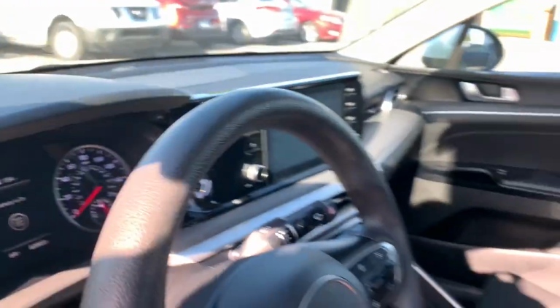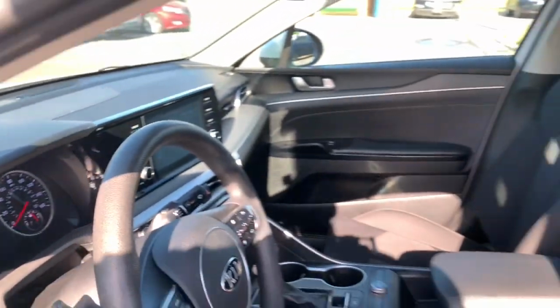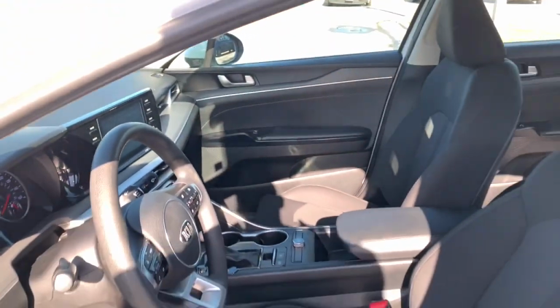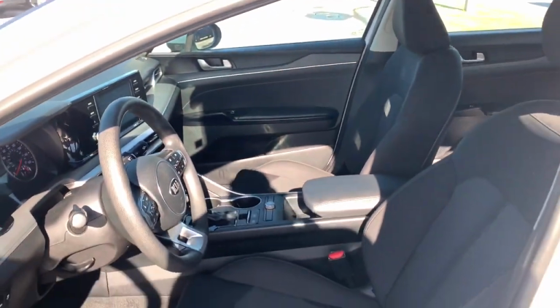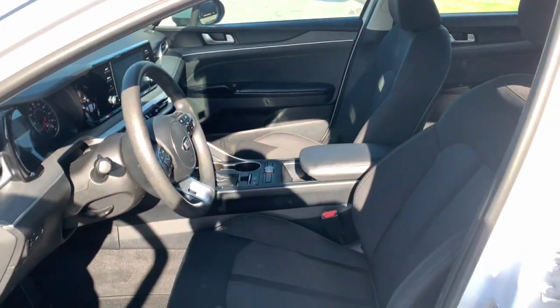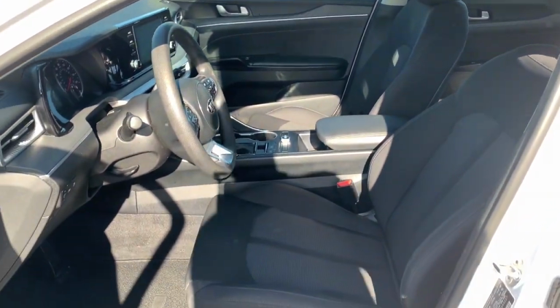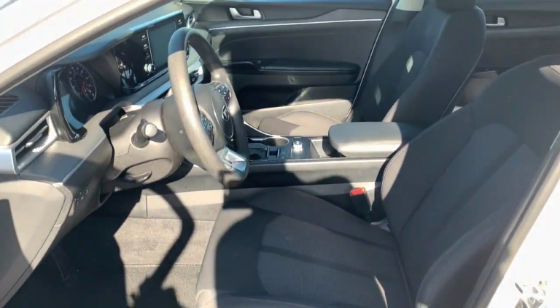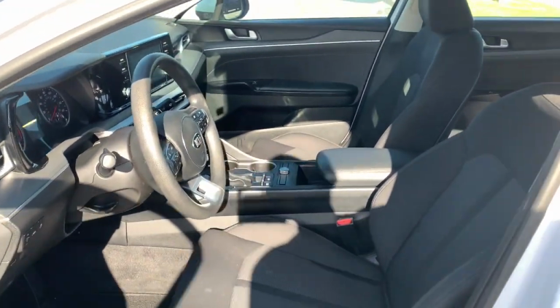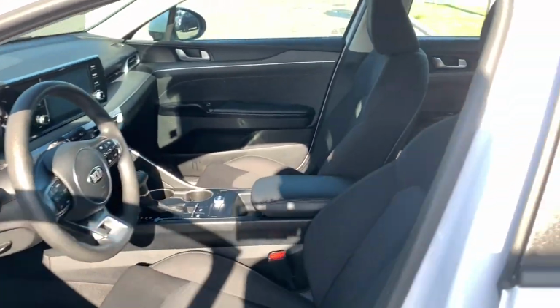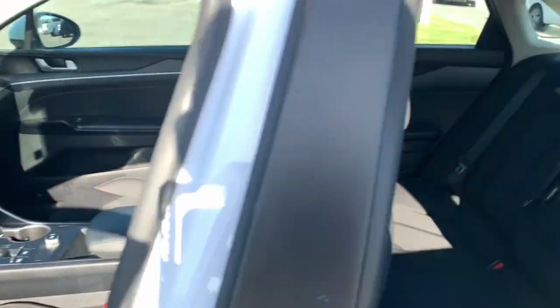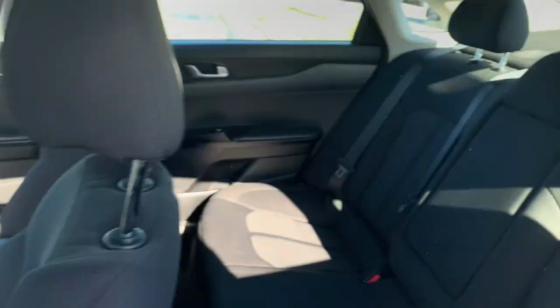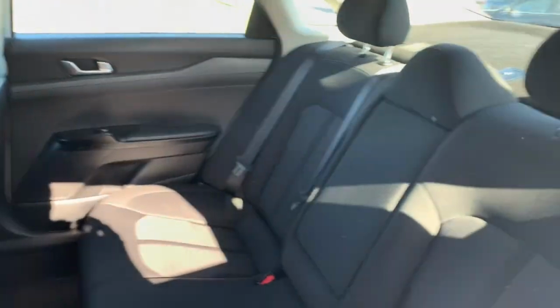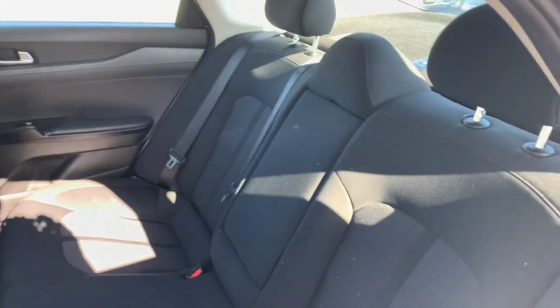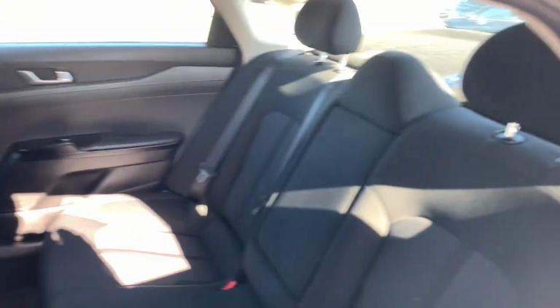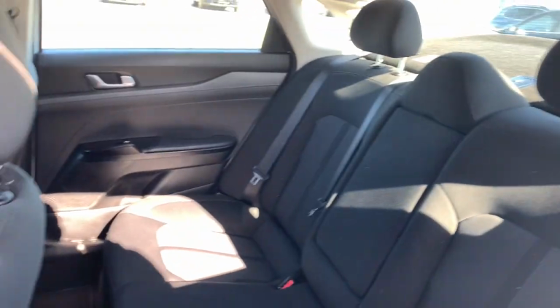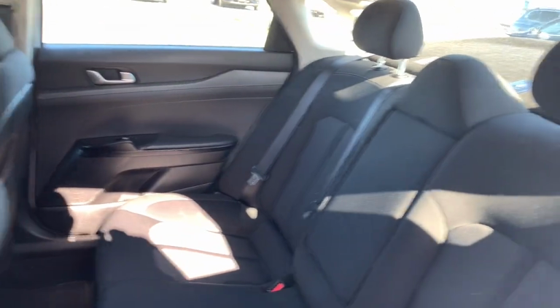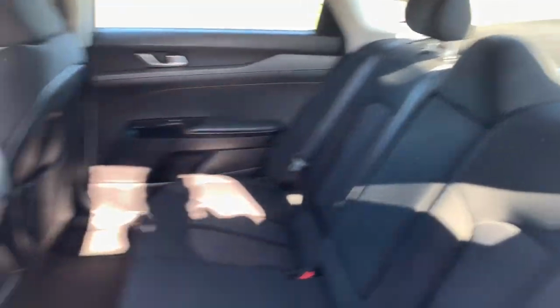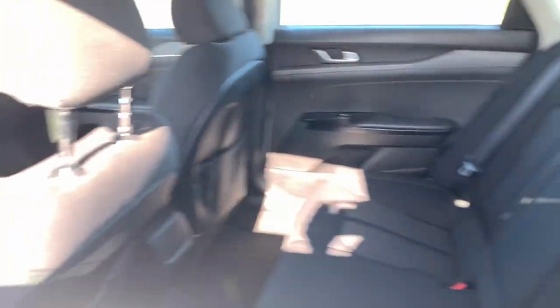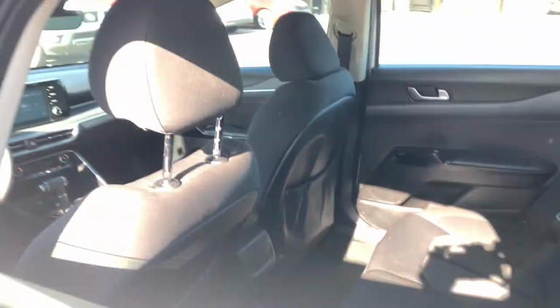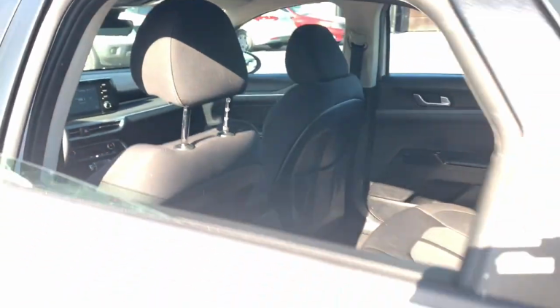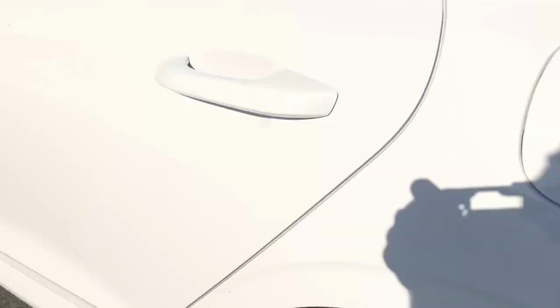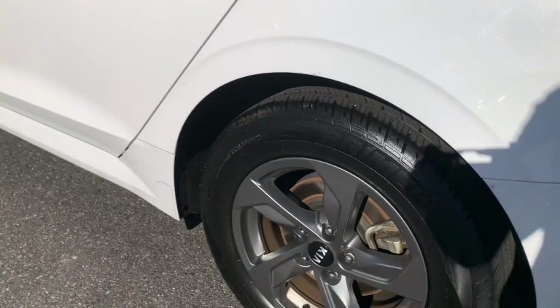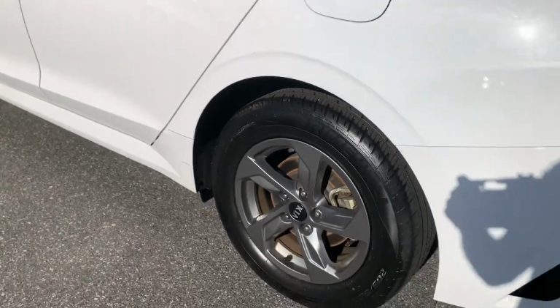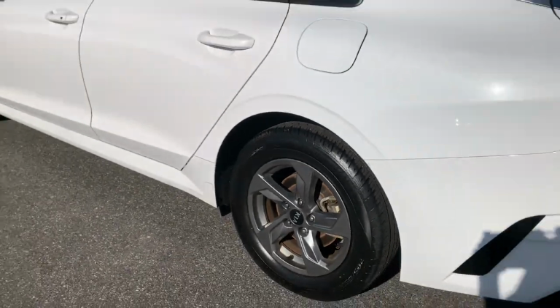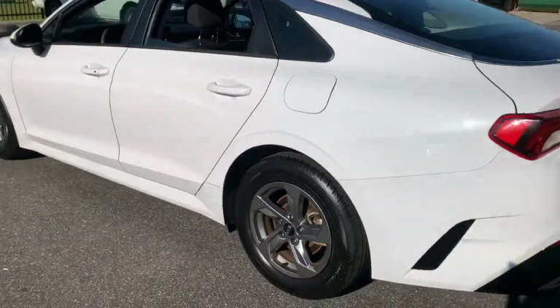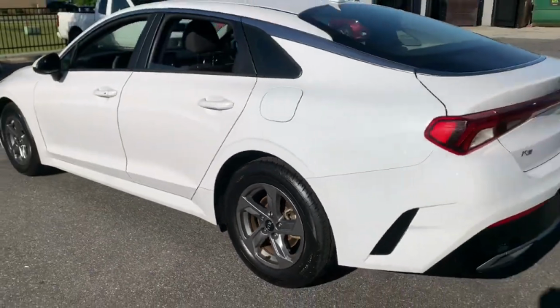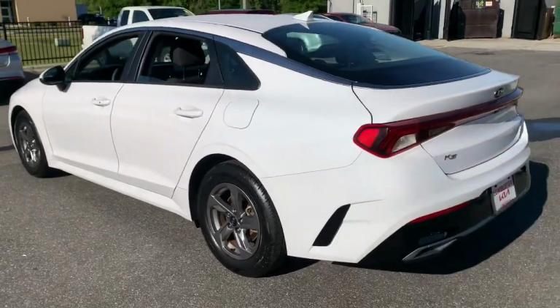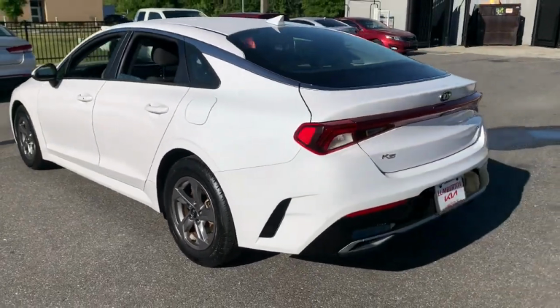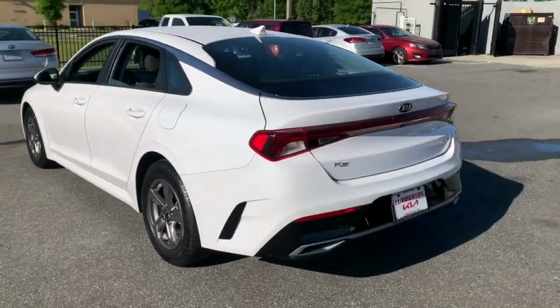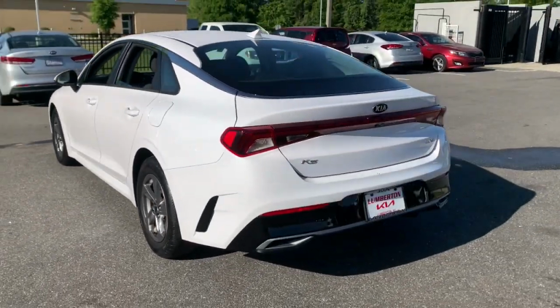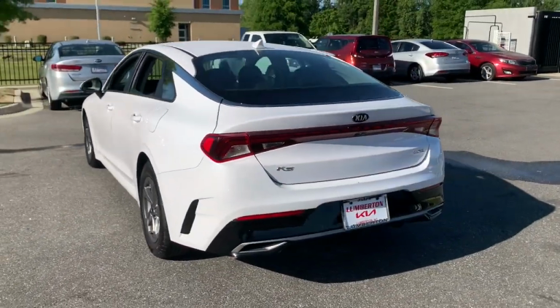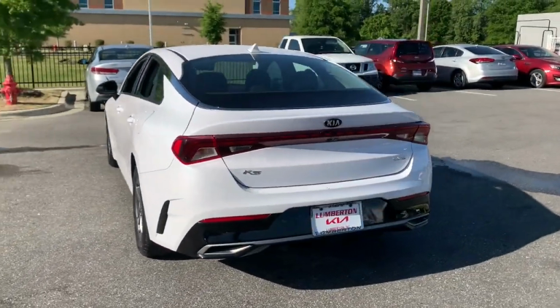Get the safety and comfort your family deserves in this well-appointed K5. Our team will give you an outstanding test drive experience. Stop in today.